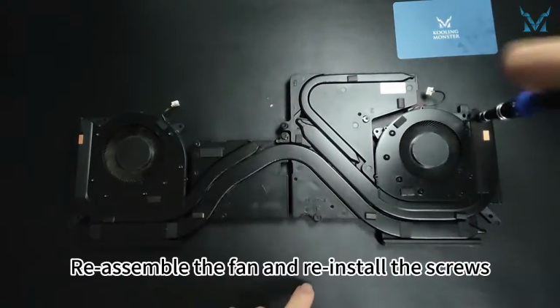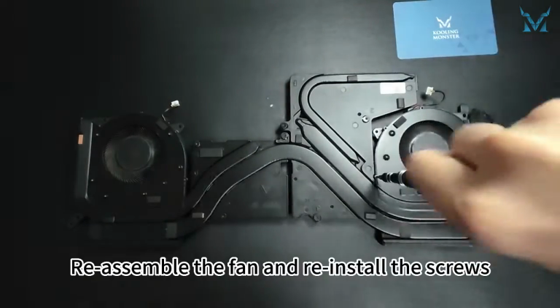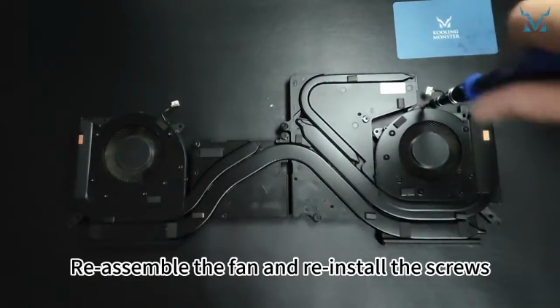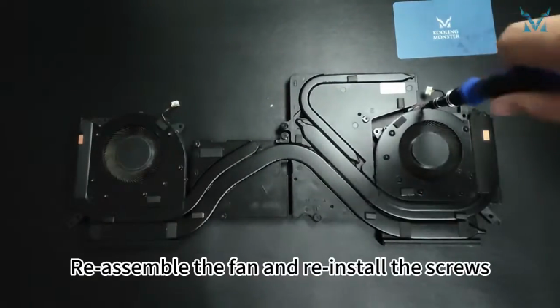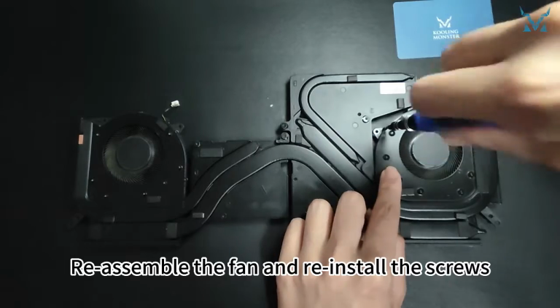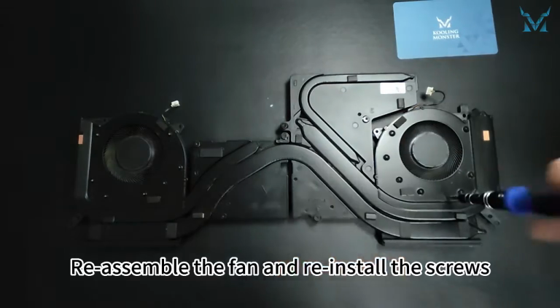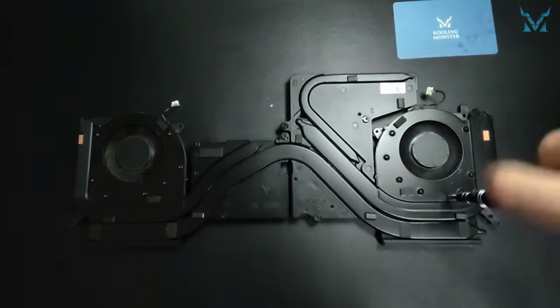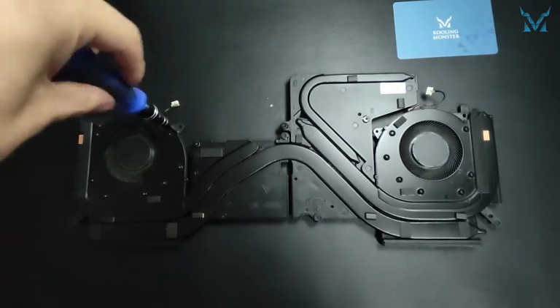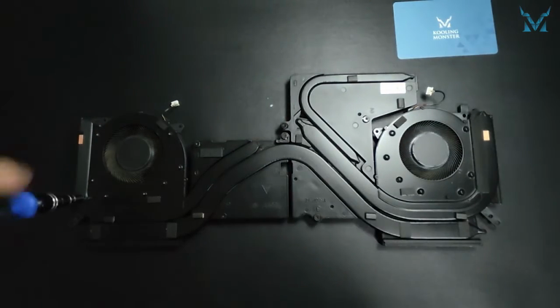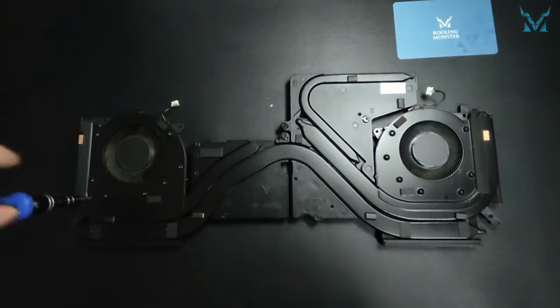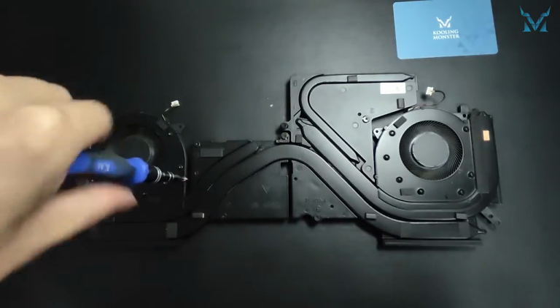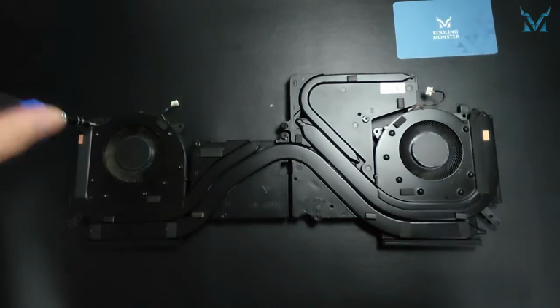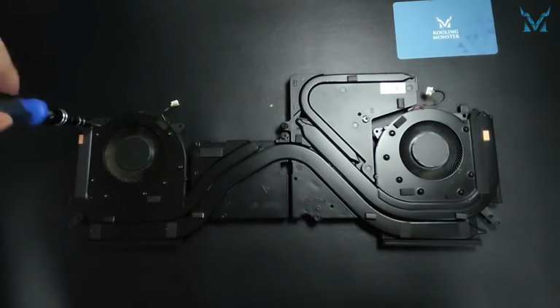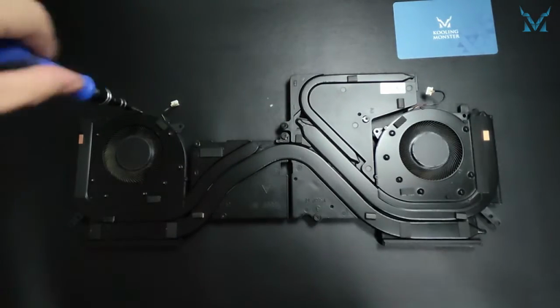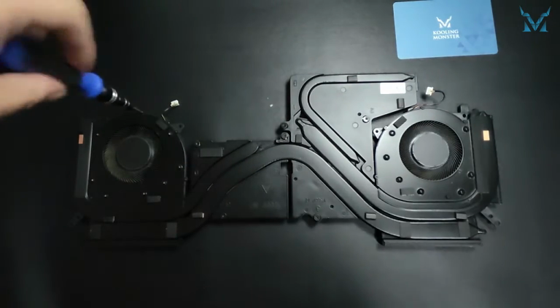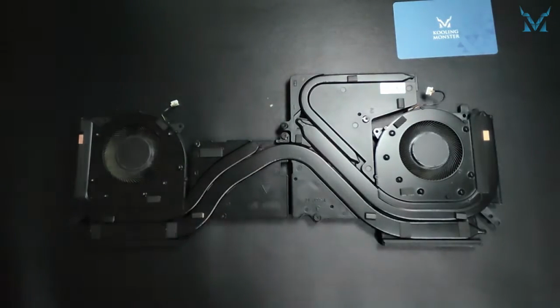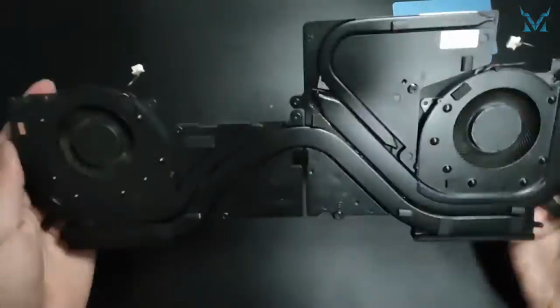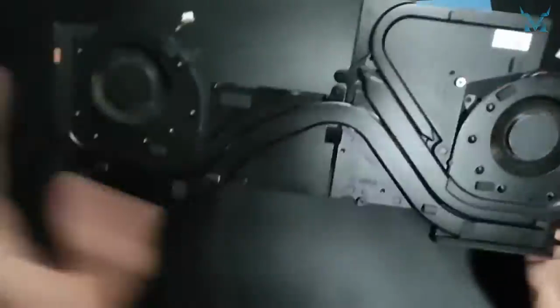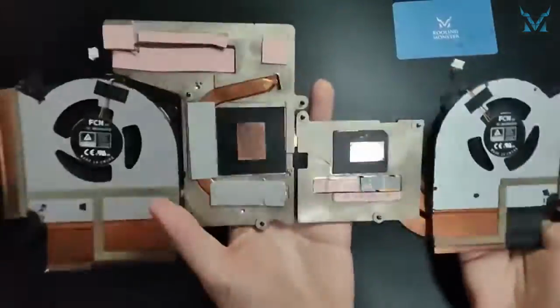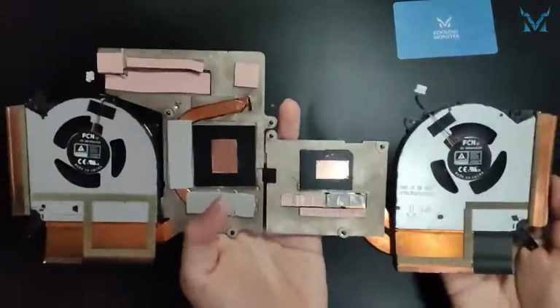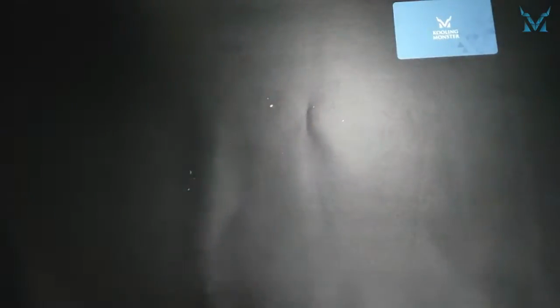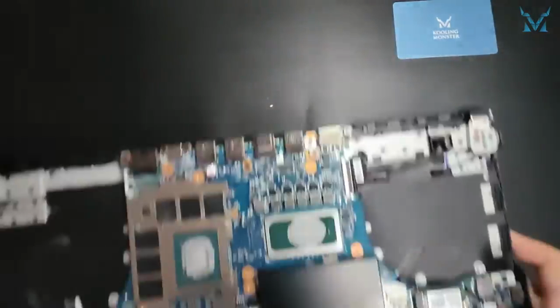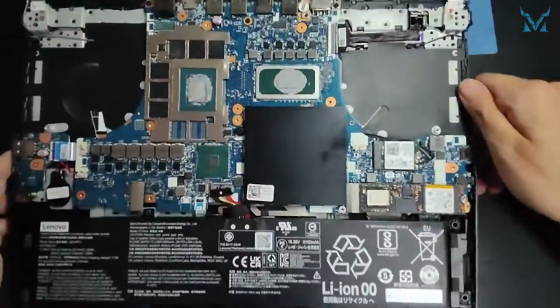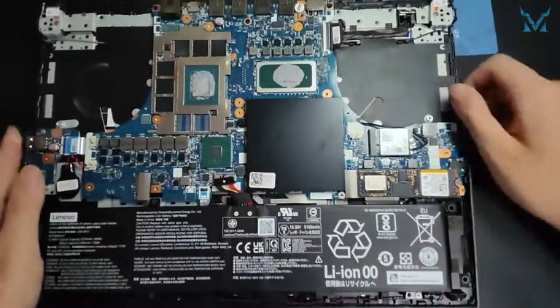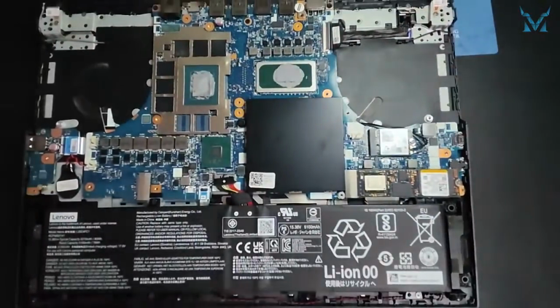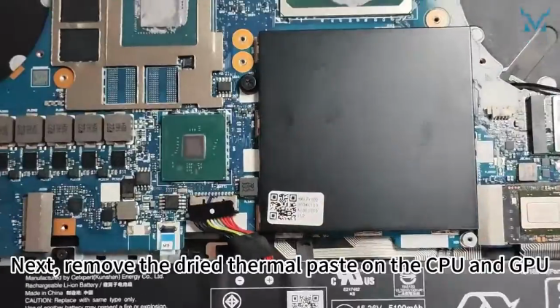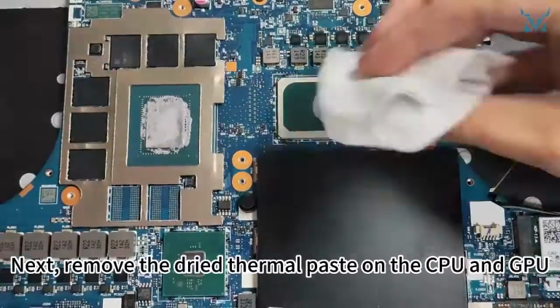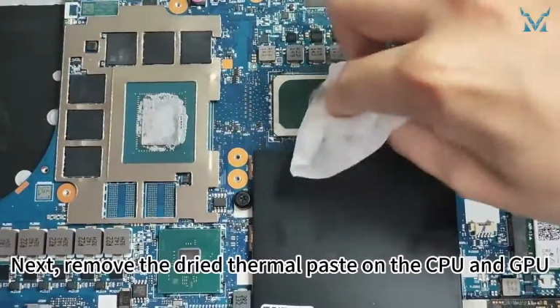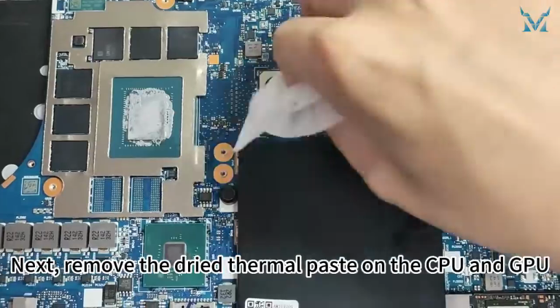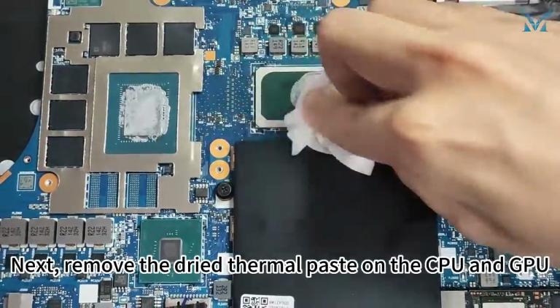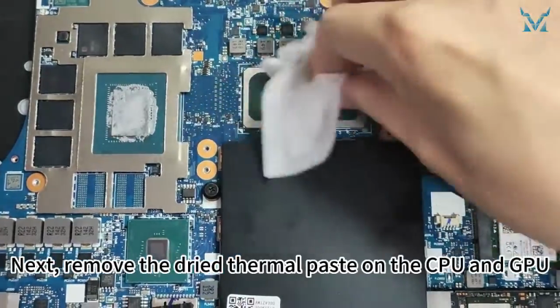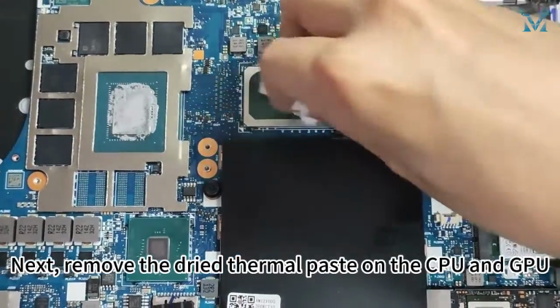Reassemble the fan and reinstall the screws. Next, remove the dried thermal paste on the CPU and GPU.